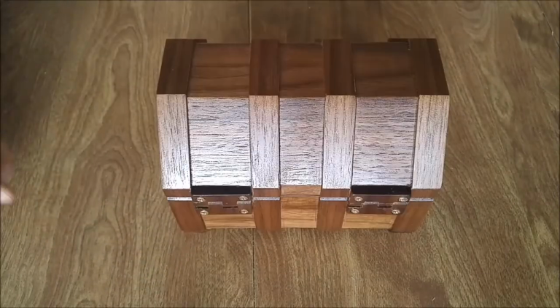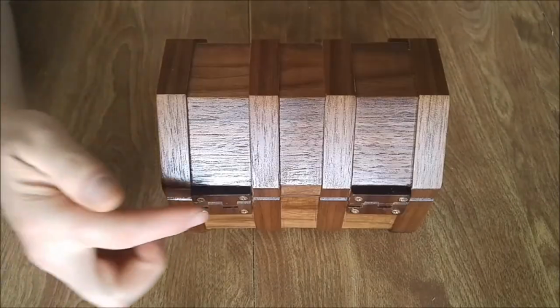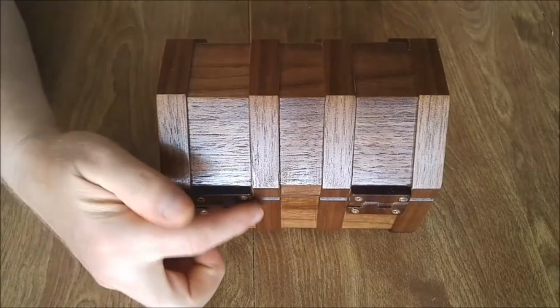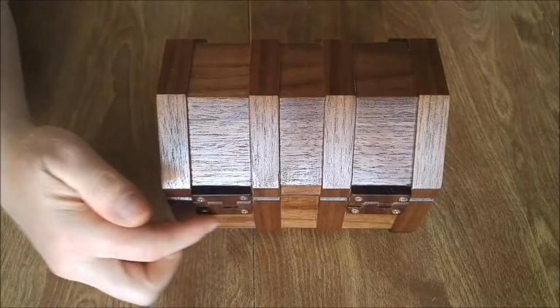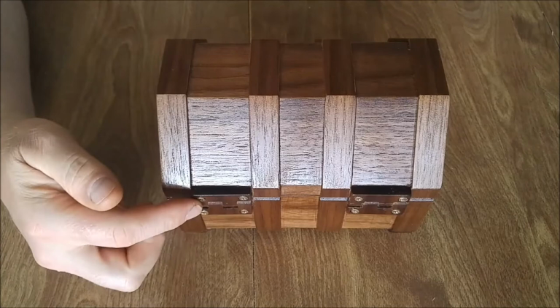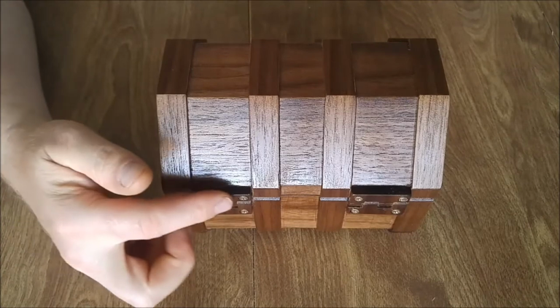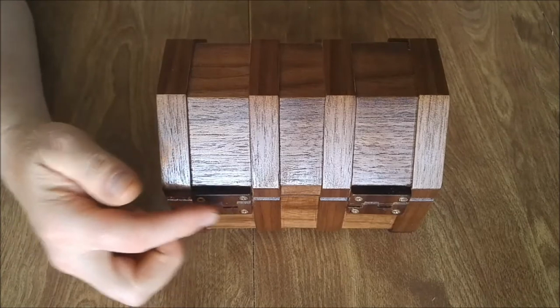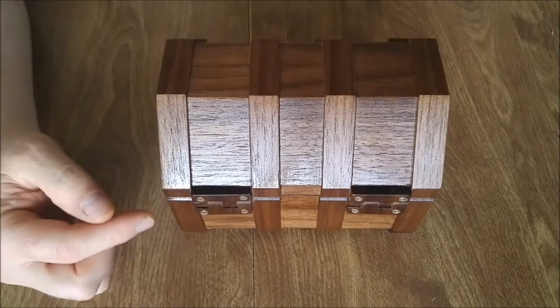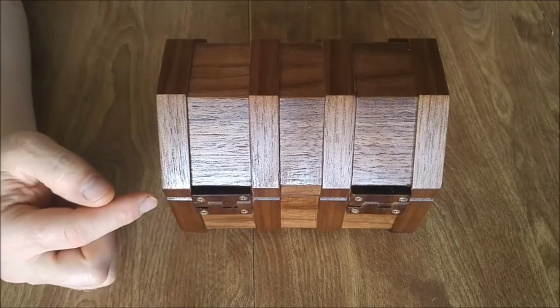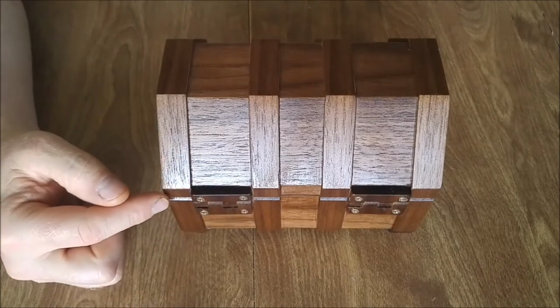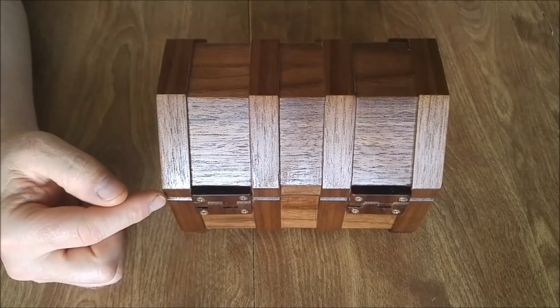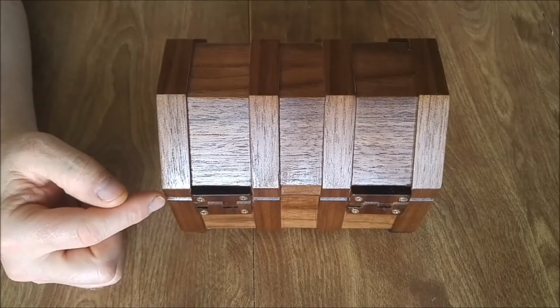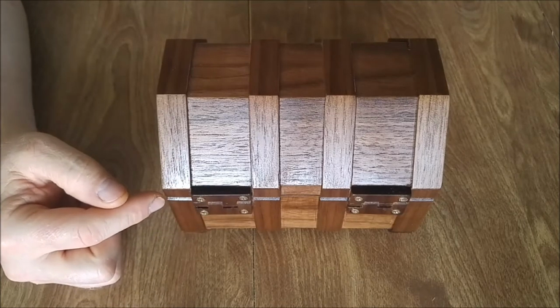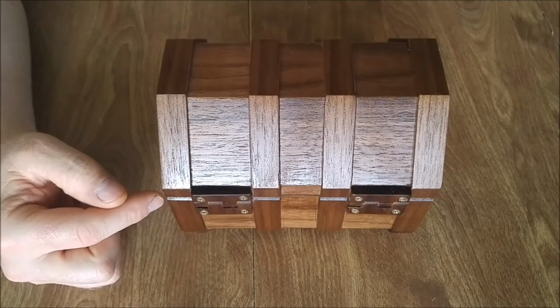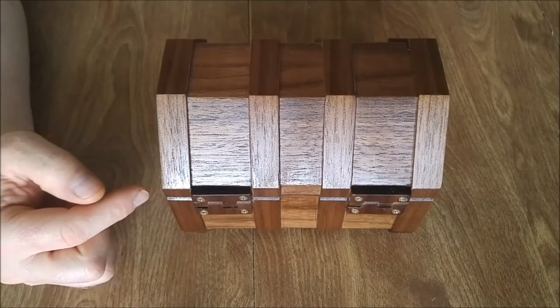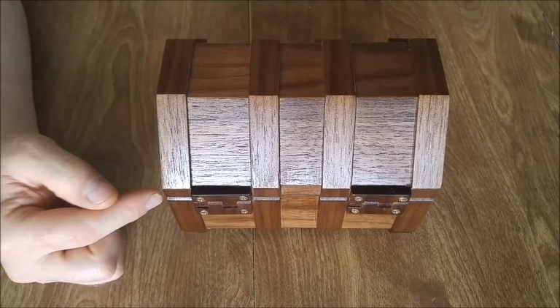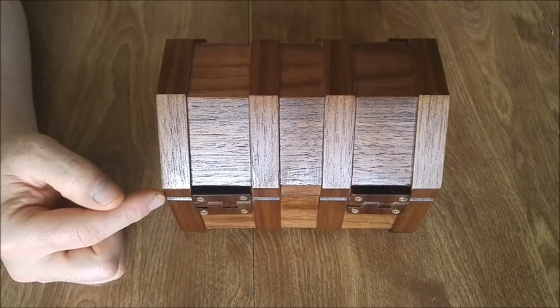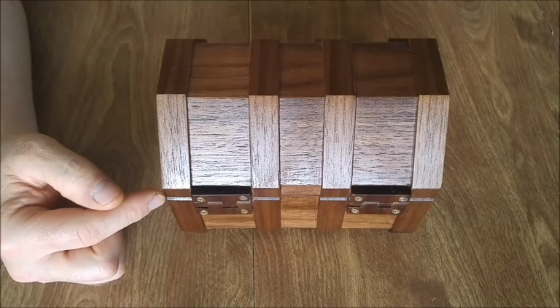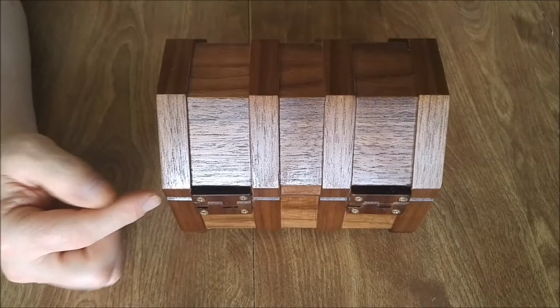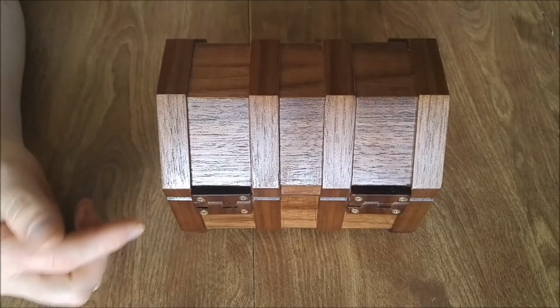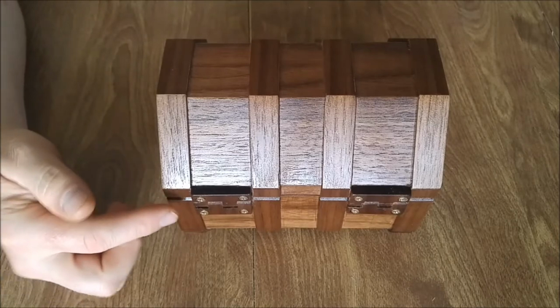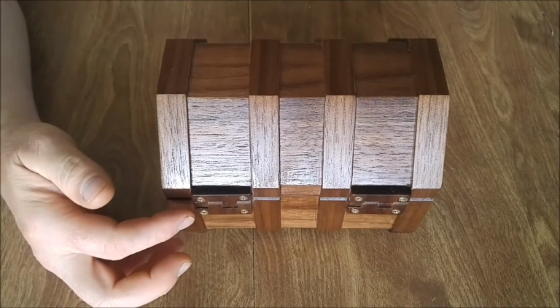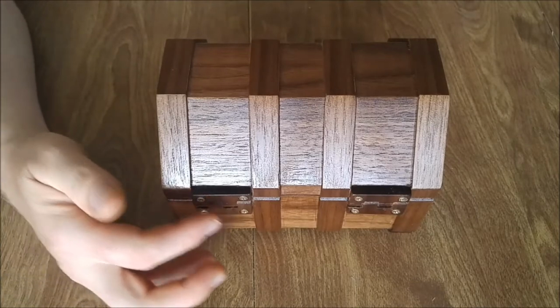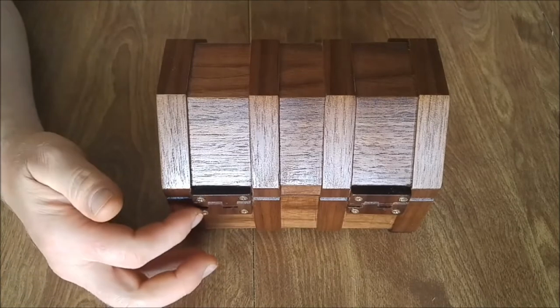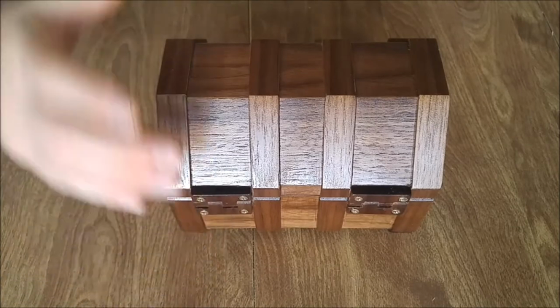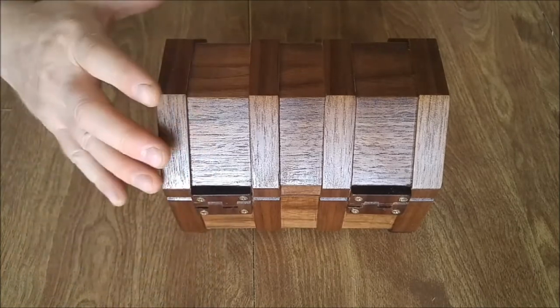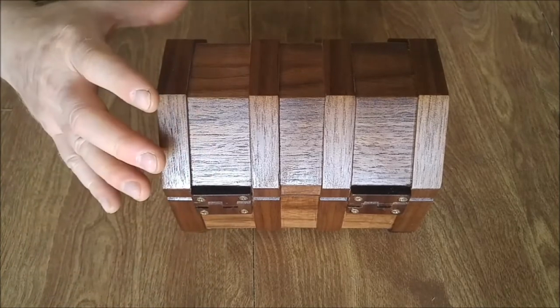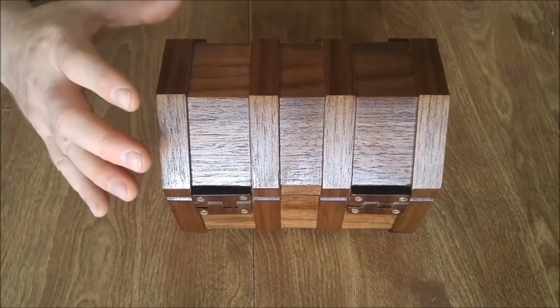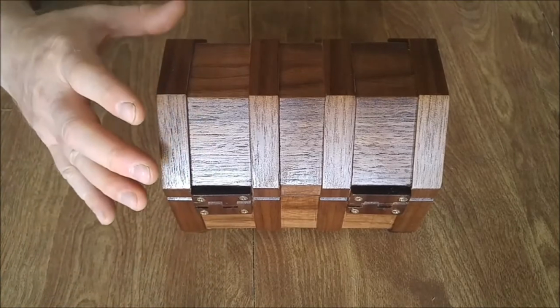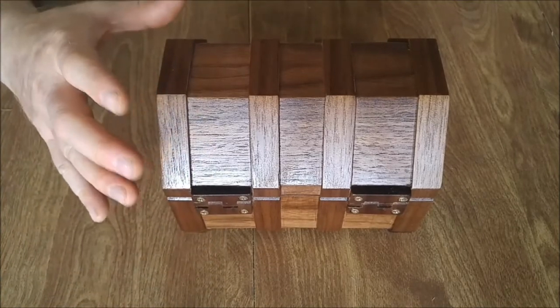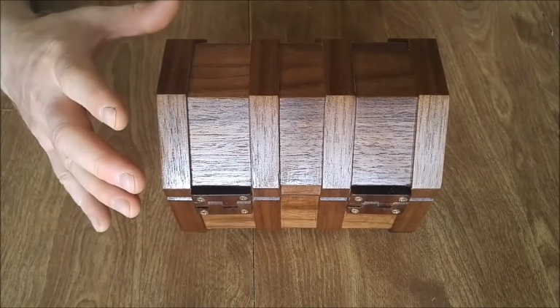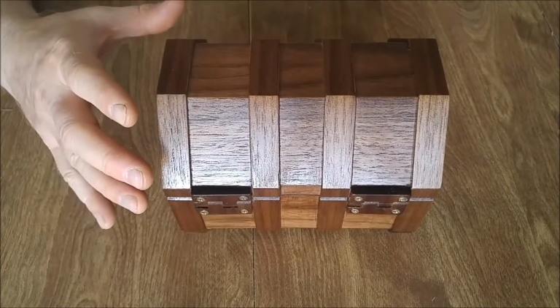There are wood hinges in the back of the chest. They use 50 thousandths music wire as the pin for the hinge, and the wood around the pin is definitely going to be the weak point for this design.